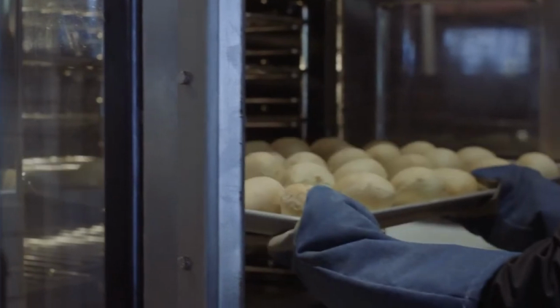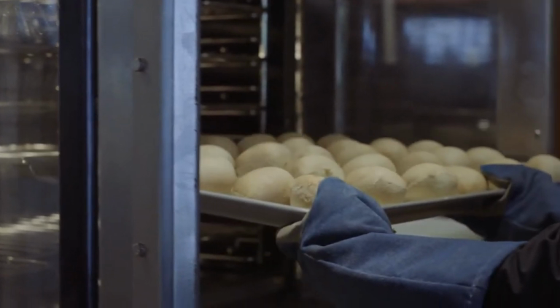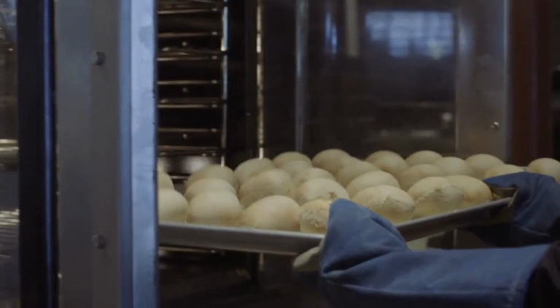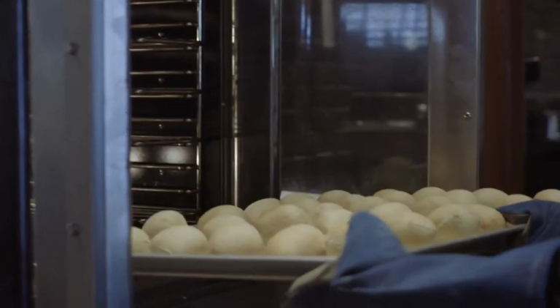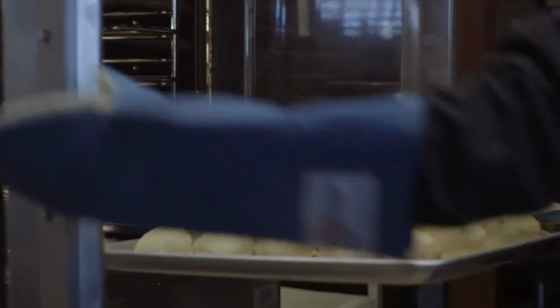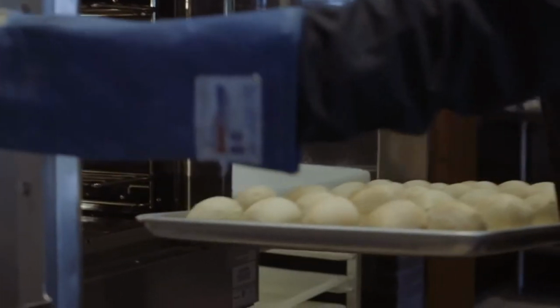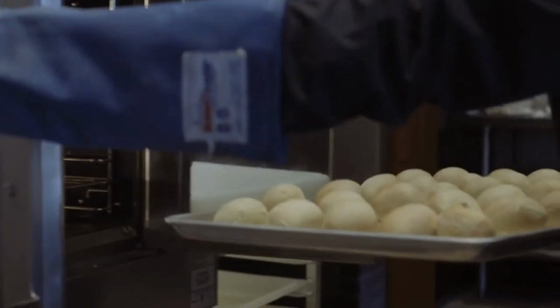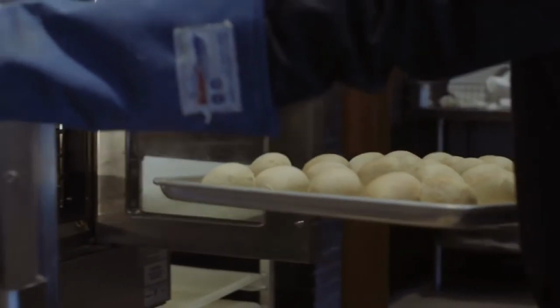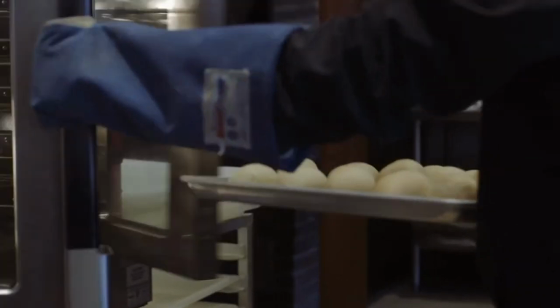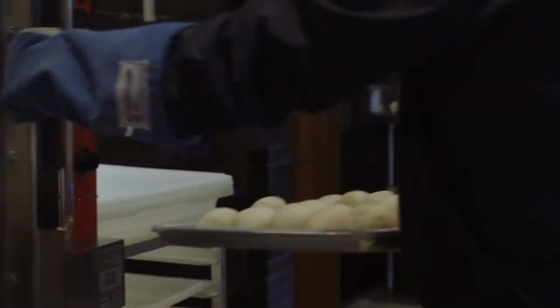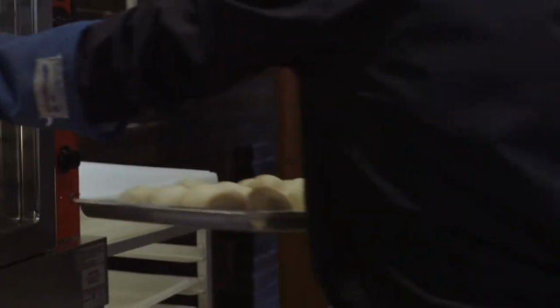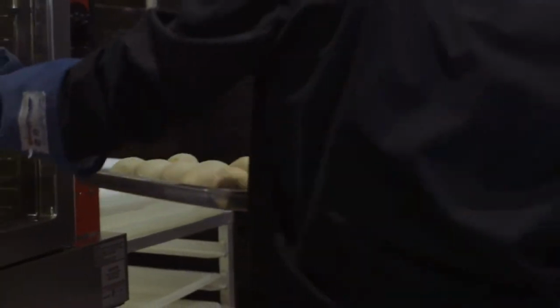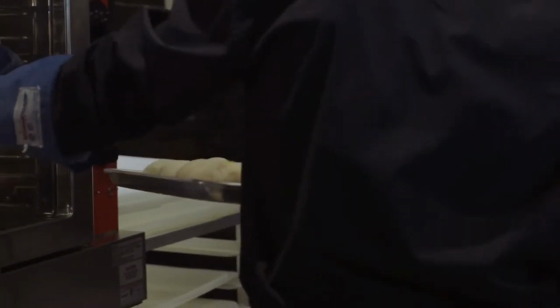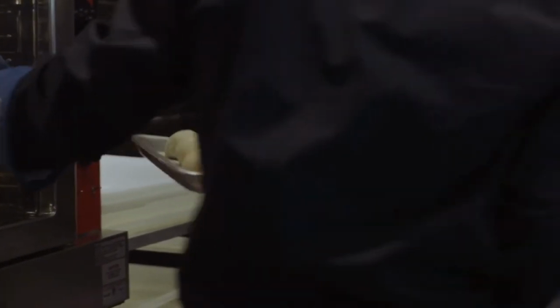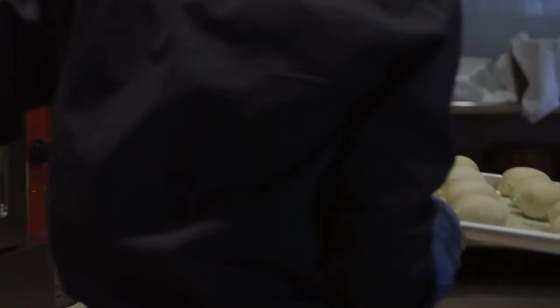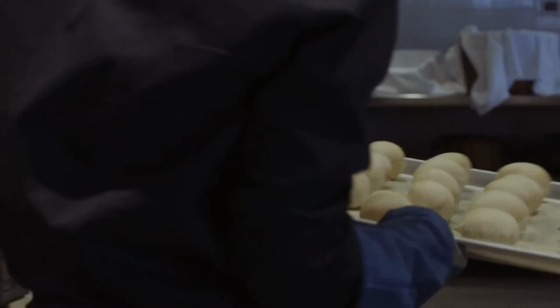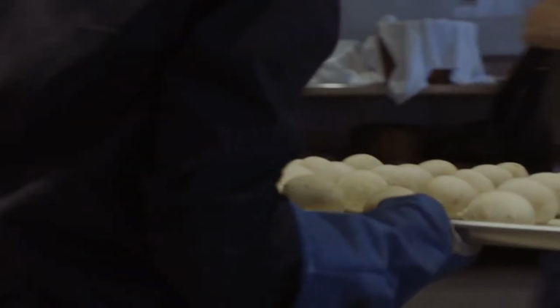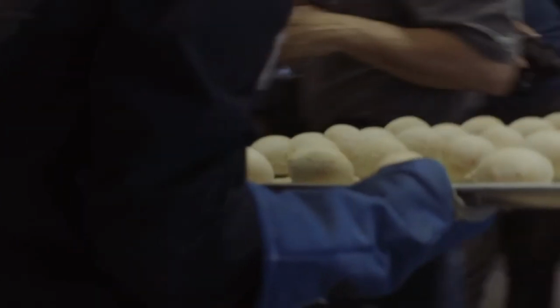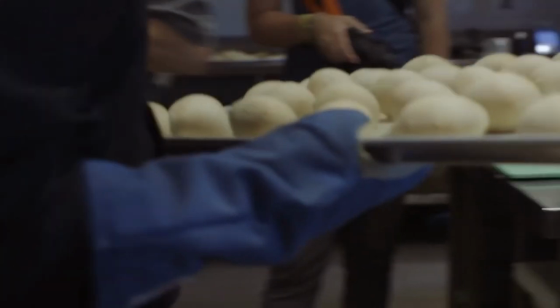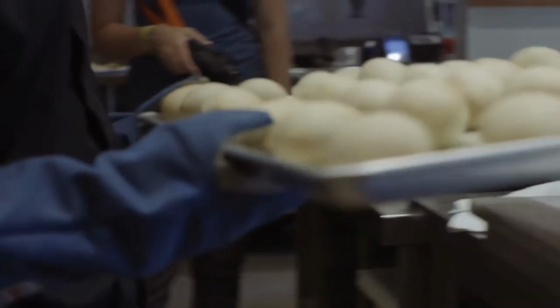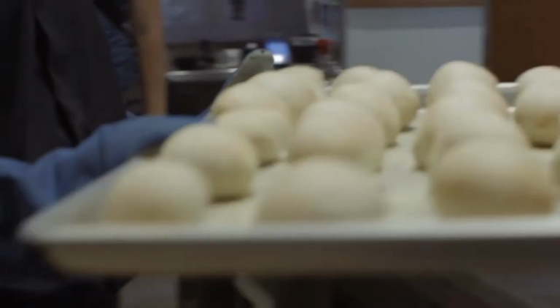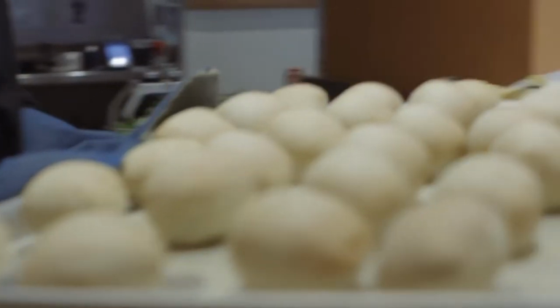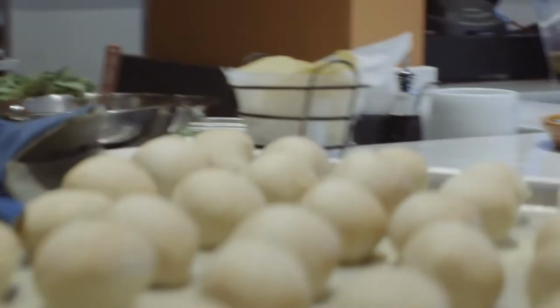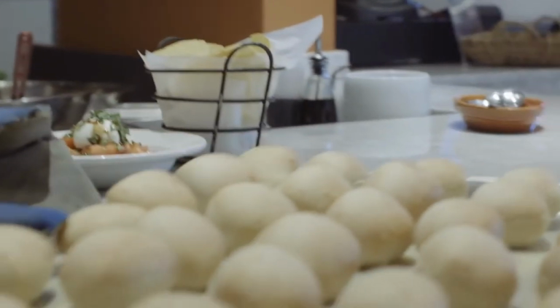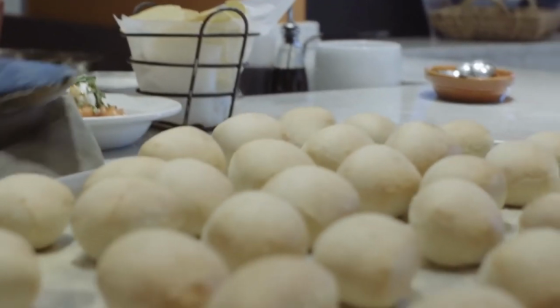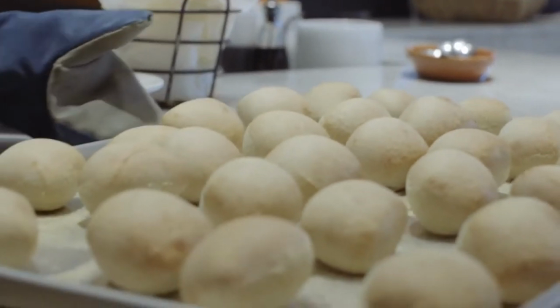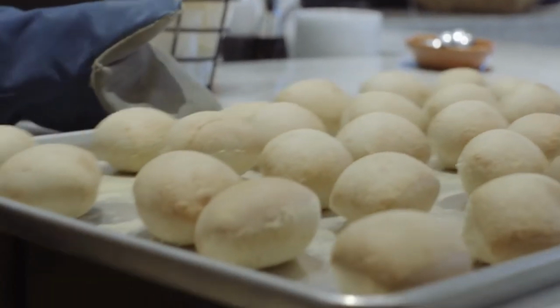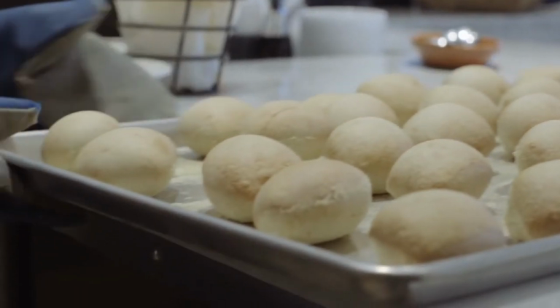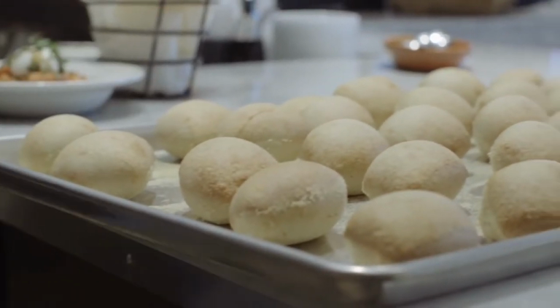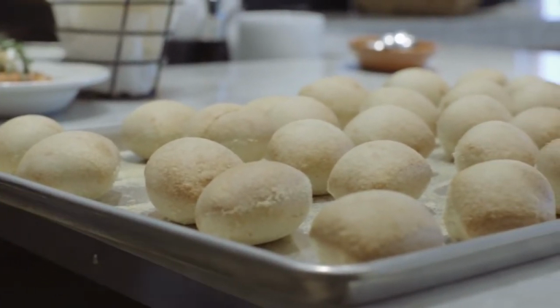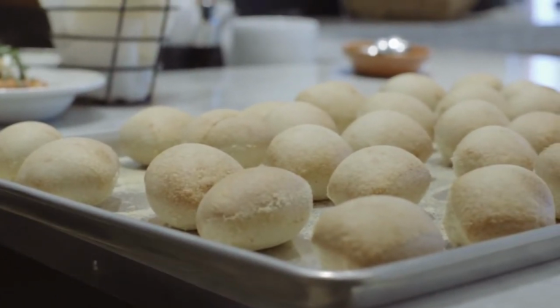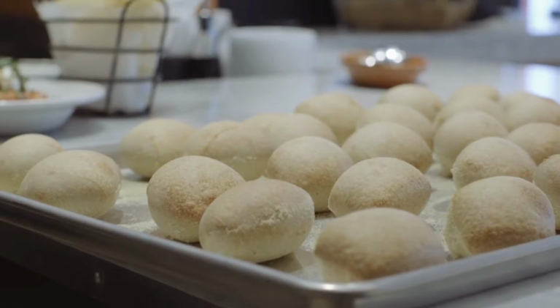I can compare a little bit the life of a chef, of a cook, of a restaurateur to the opera singer. You're only as good as your last performance.